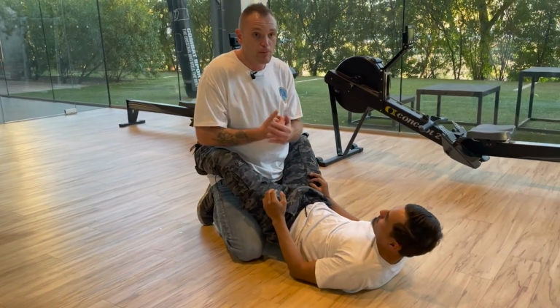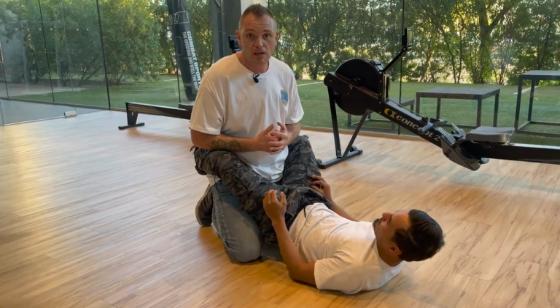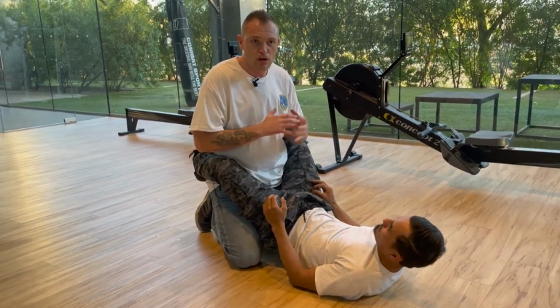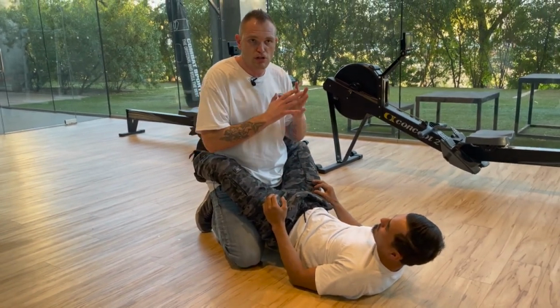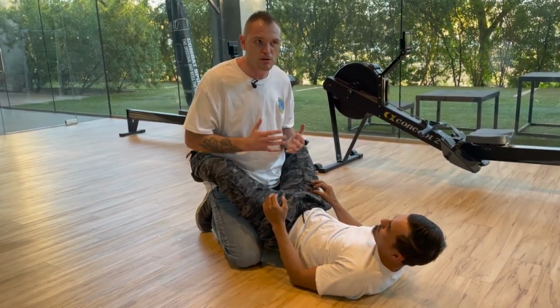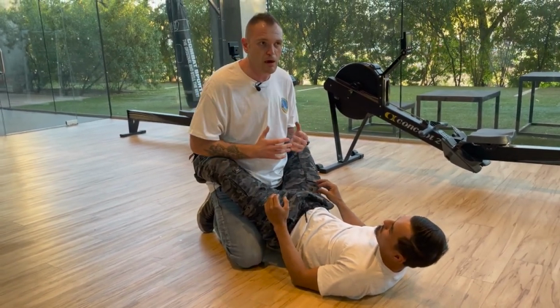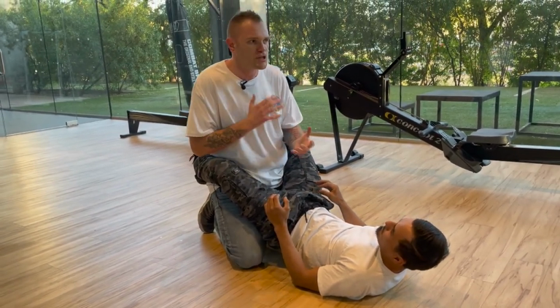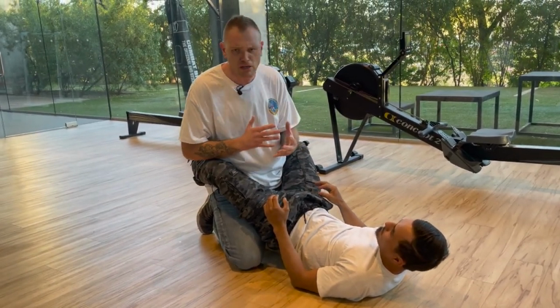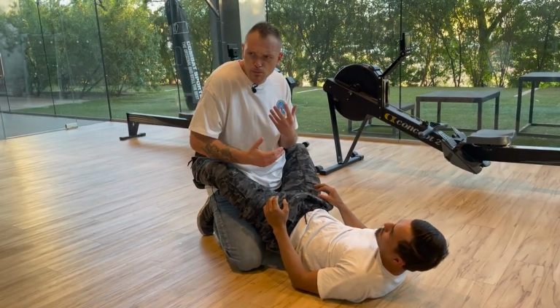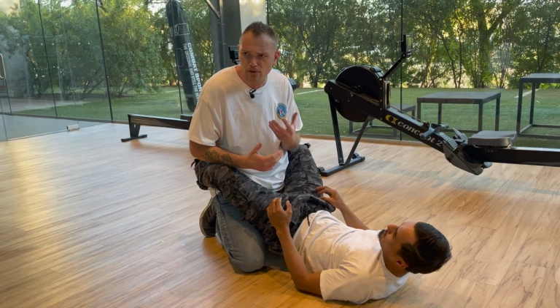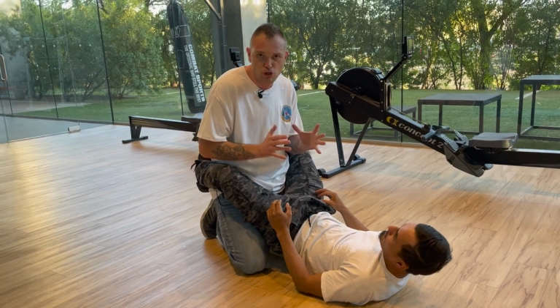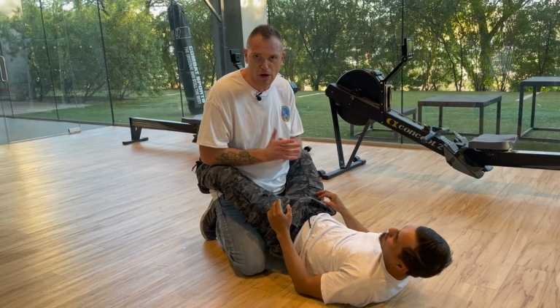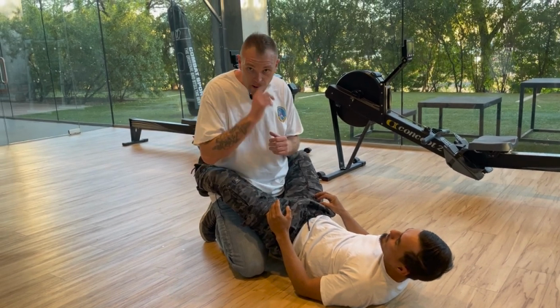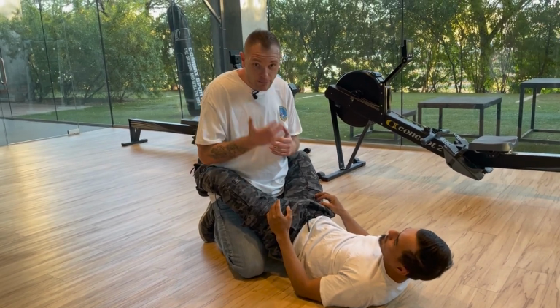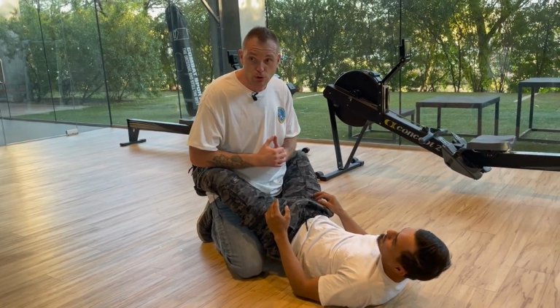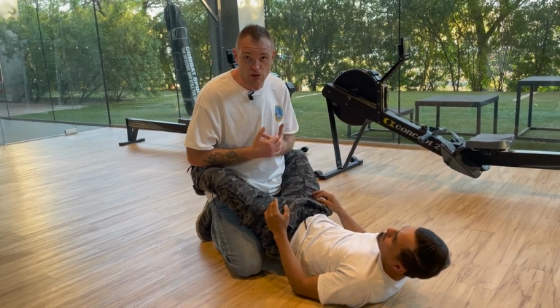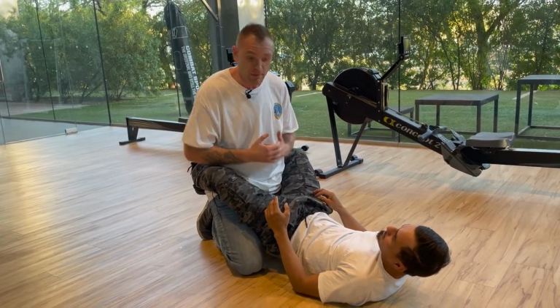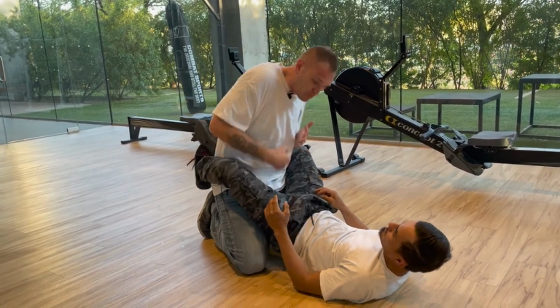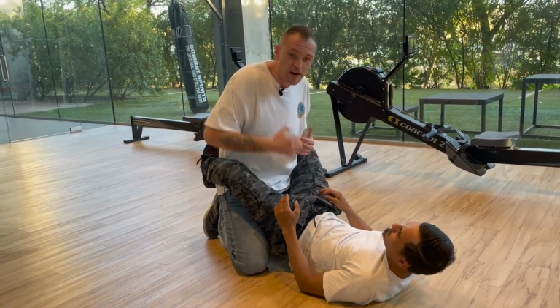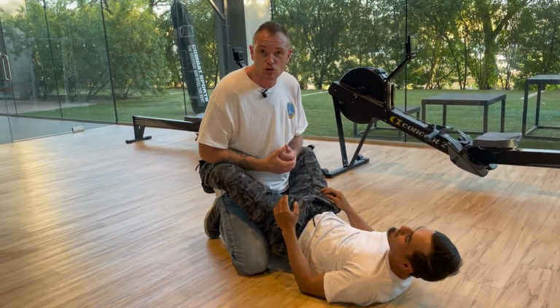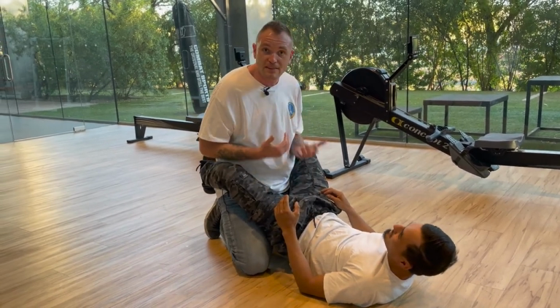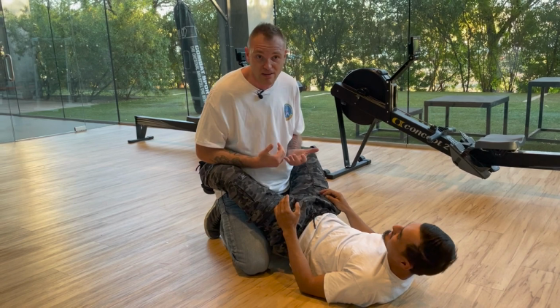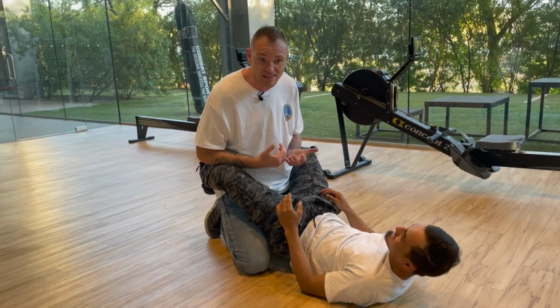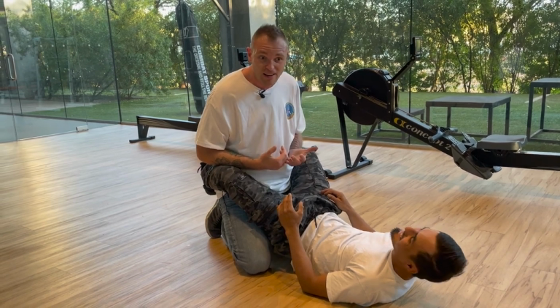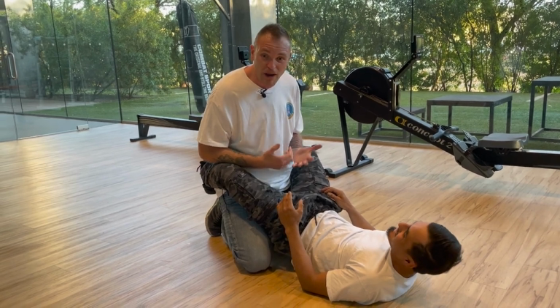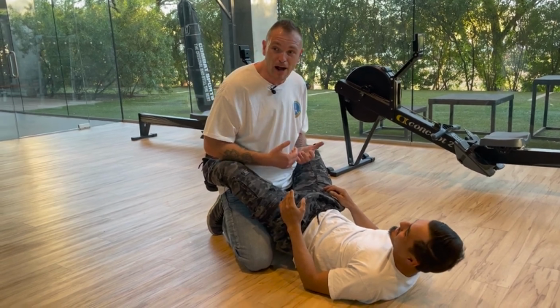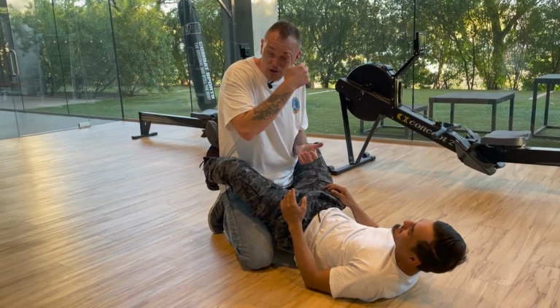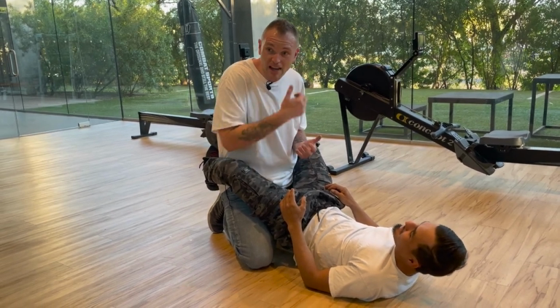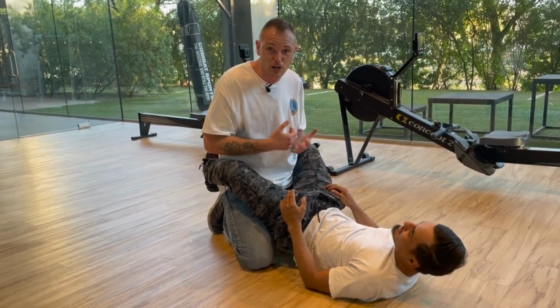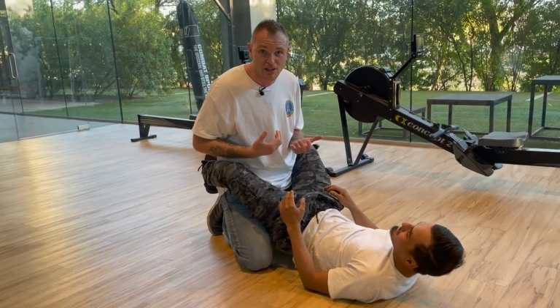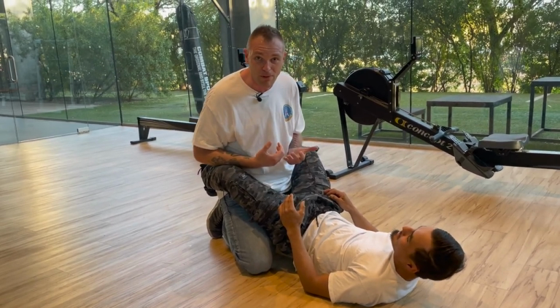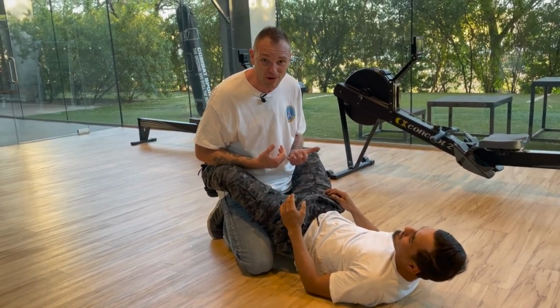Everybody, there's gonna be so much debate about this — the best guard break from Jiu-Jitsu guys. I'm gonna show you the best guard break. Boom! Strike right down into the nuts. Straight up. I mean, there's really not much else we need to know about this.